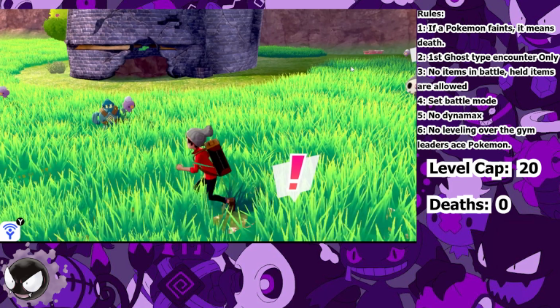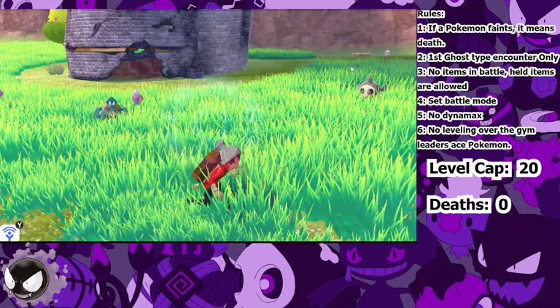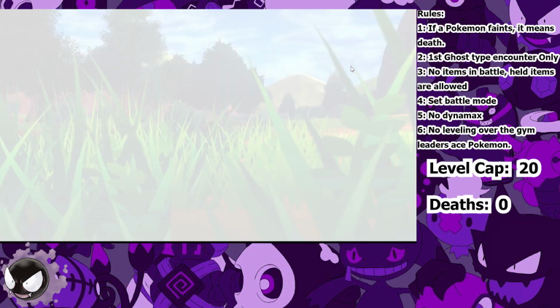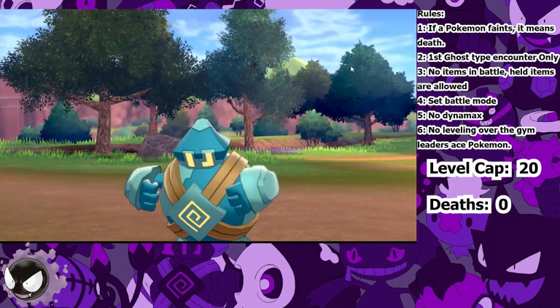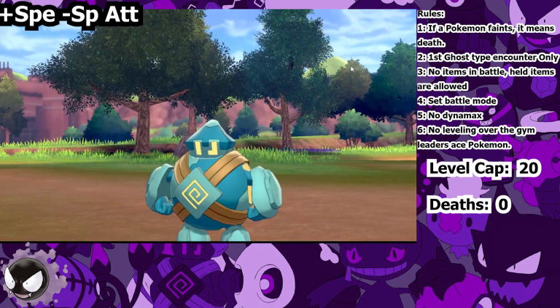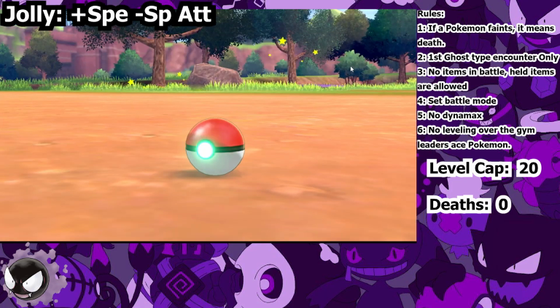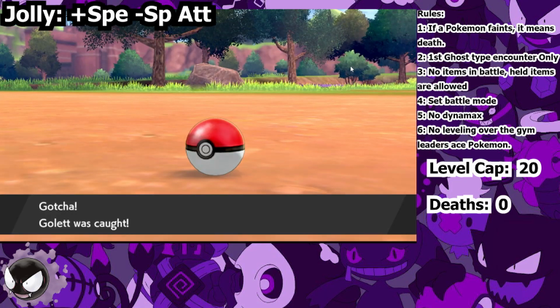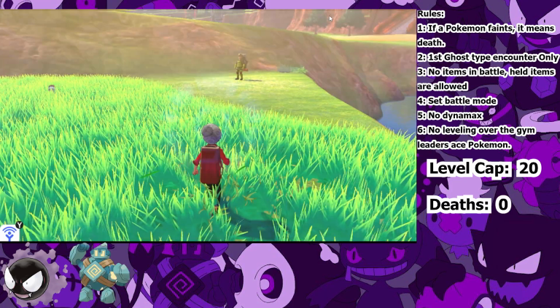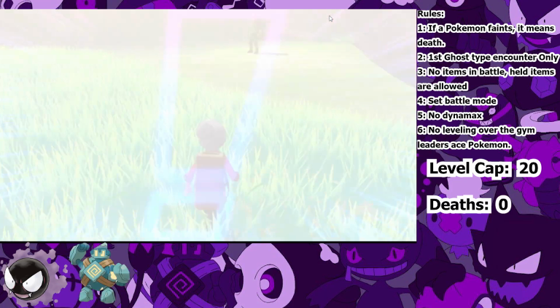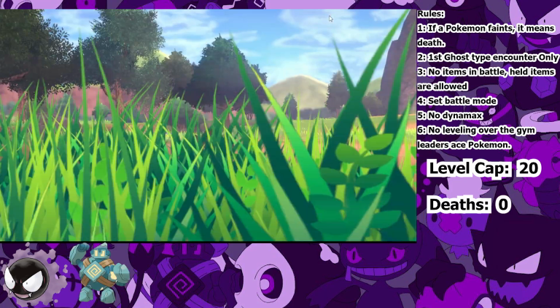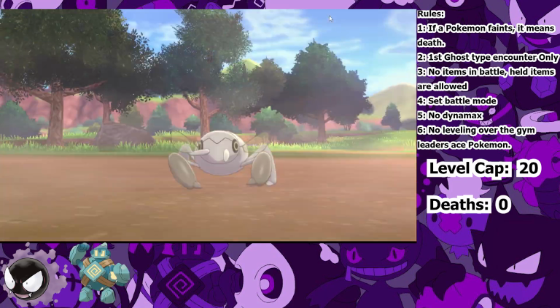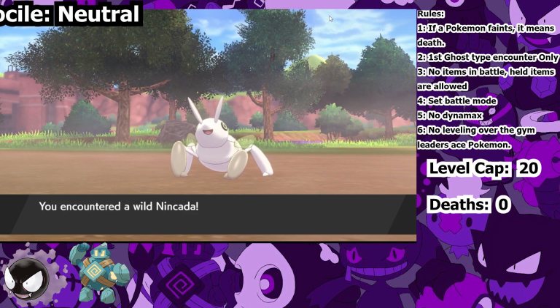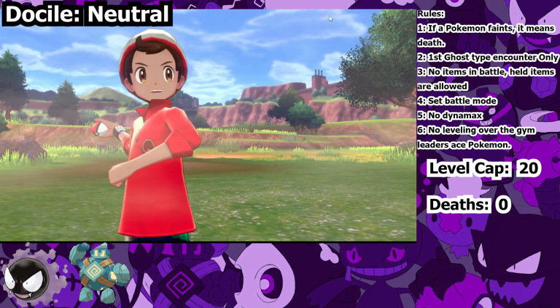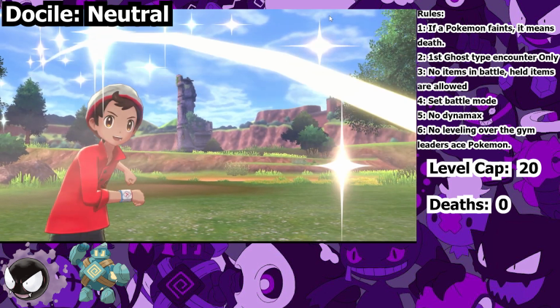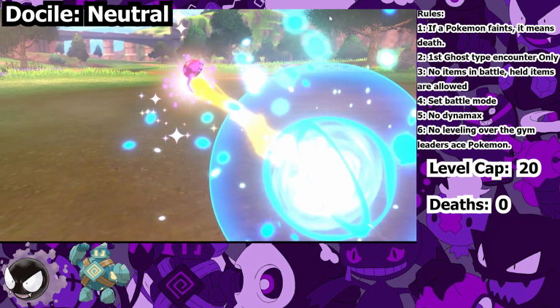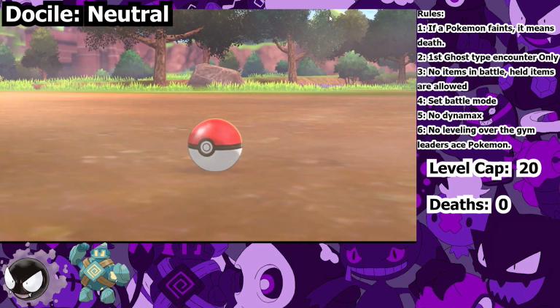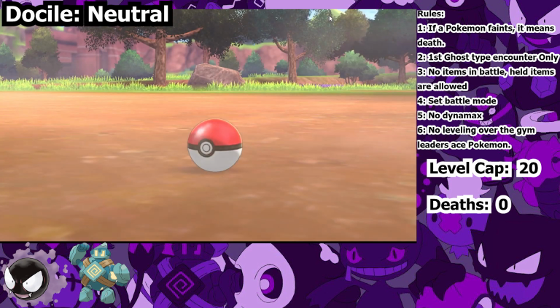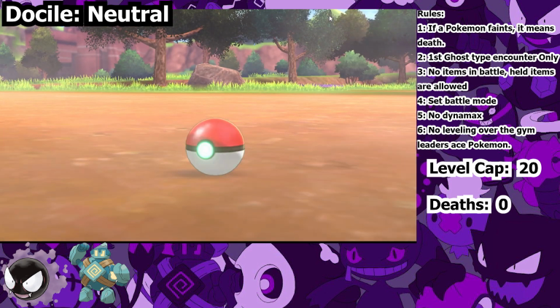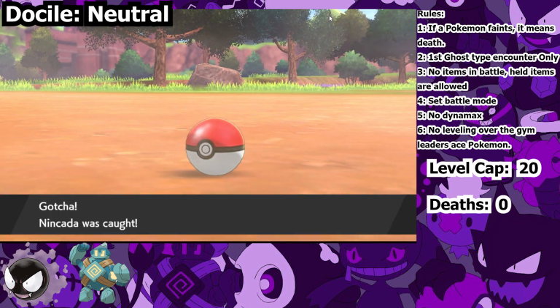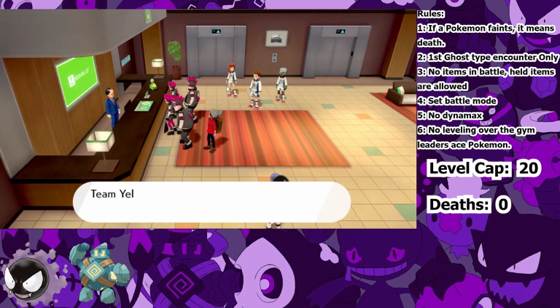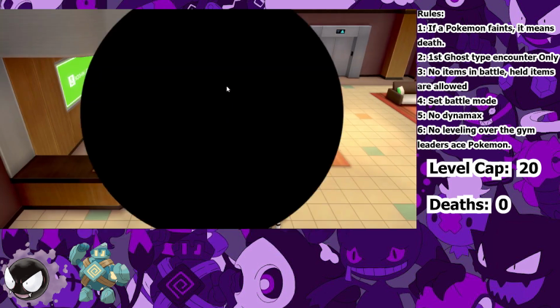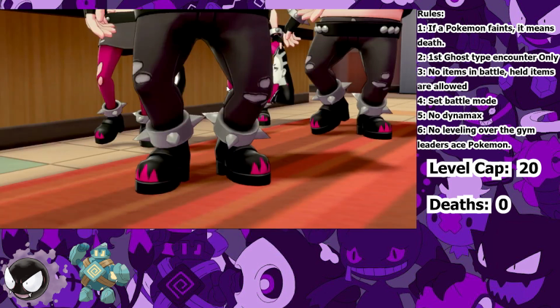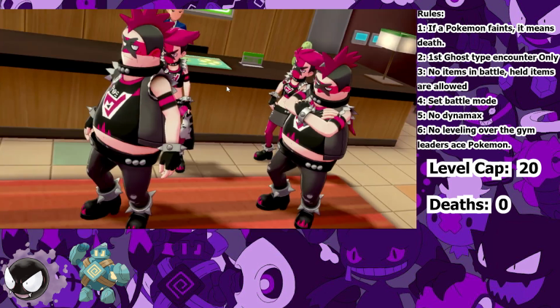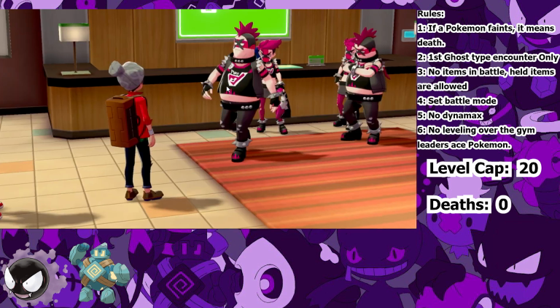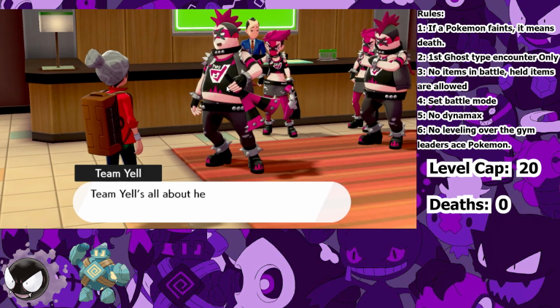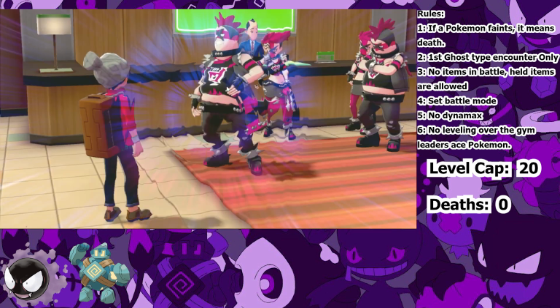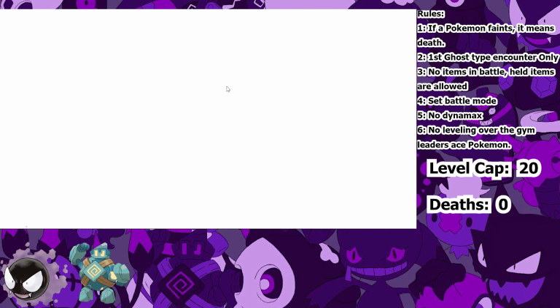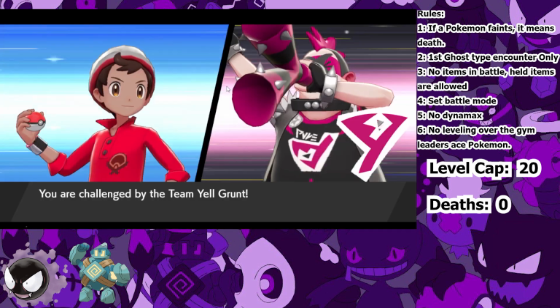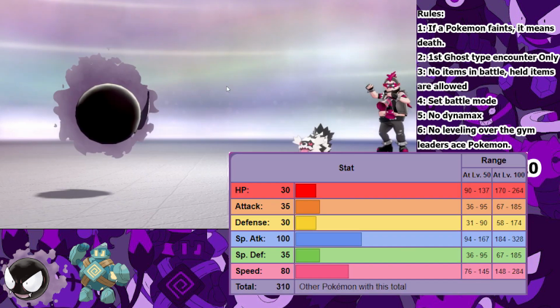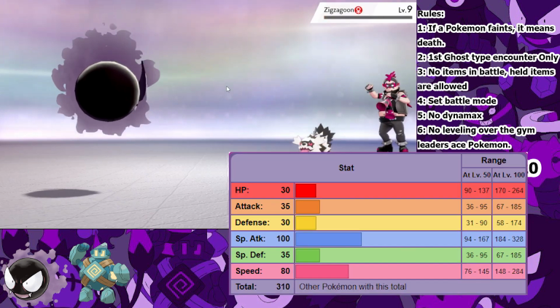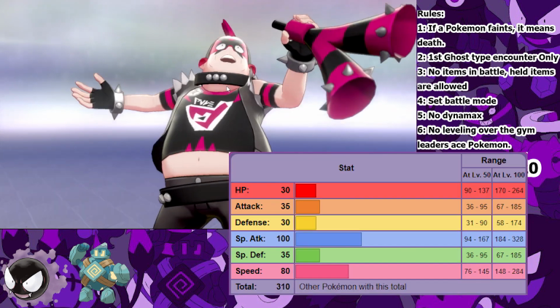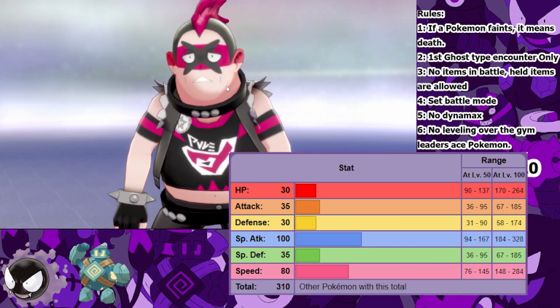I headed over to the Watchtower Ruins and encountered a Golurk, which I named Jotaro. And finally, I manipulated the Wild Area weather in order to catch an Inkay at South Lake Miloch and named her Jolene. Right now, the only Pokemon on my team that can actually deal tons of damage is Jonathan, with his amazing Special Attack stat and high speed.